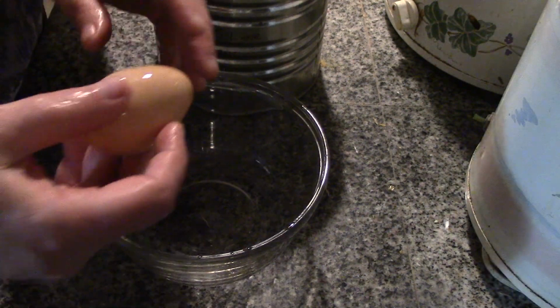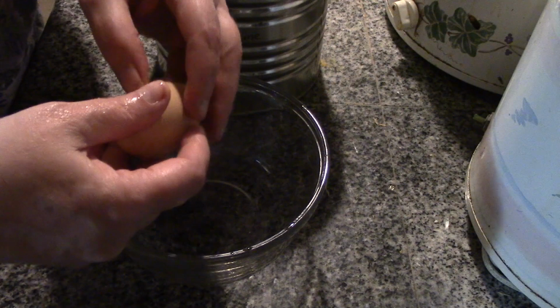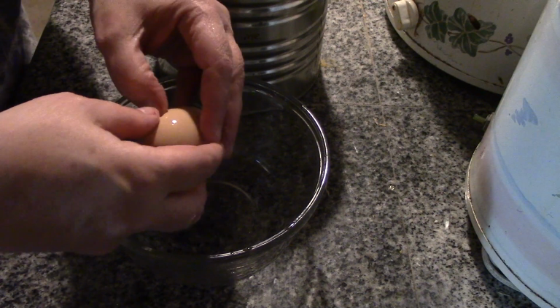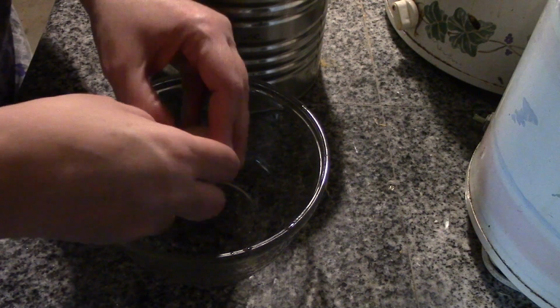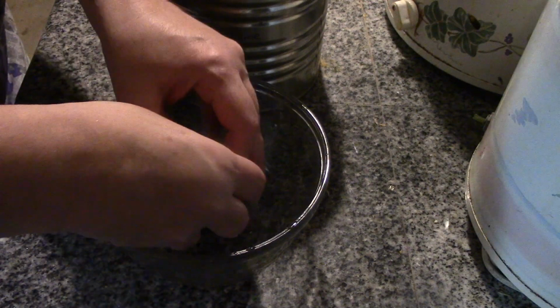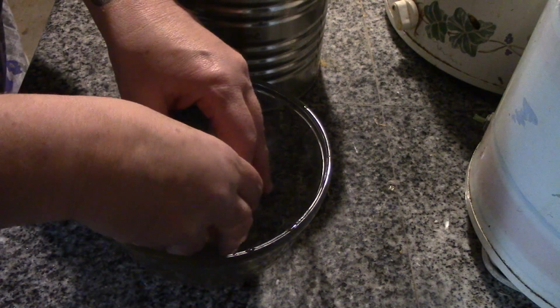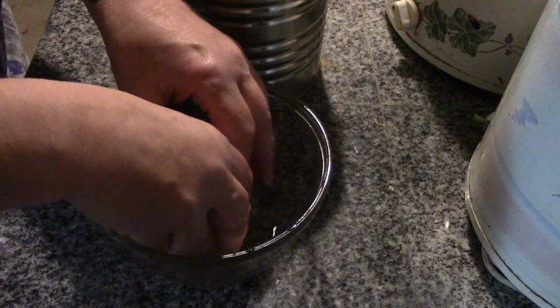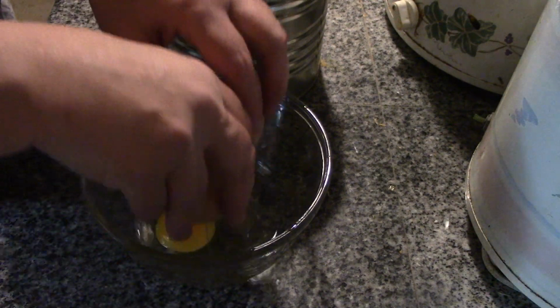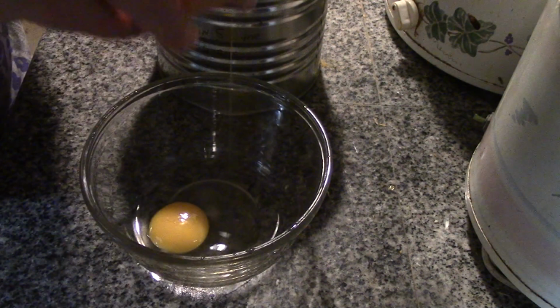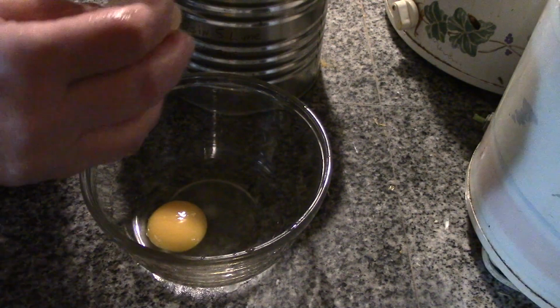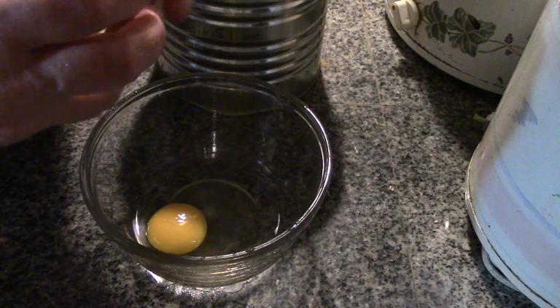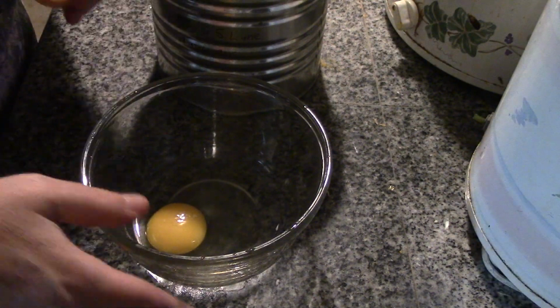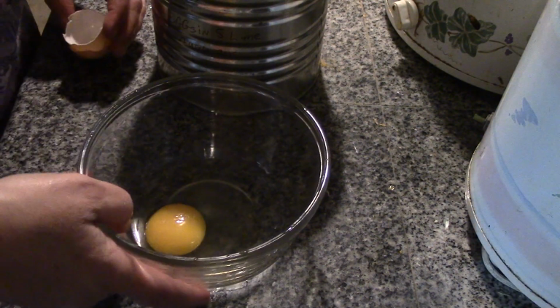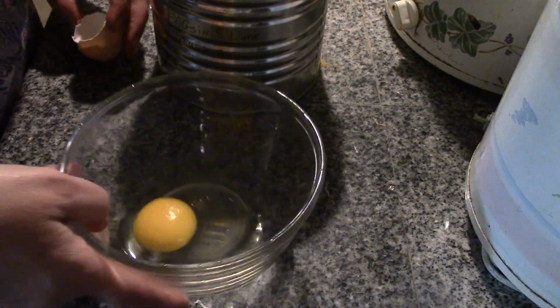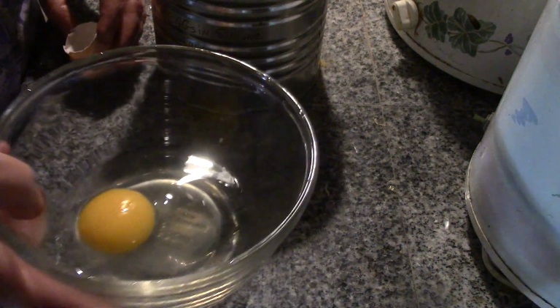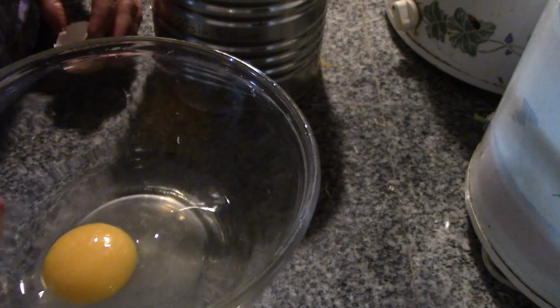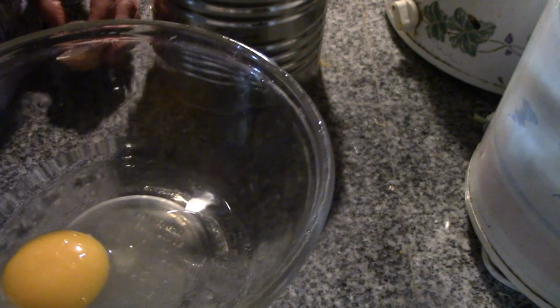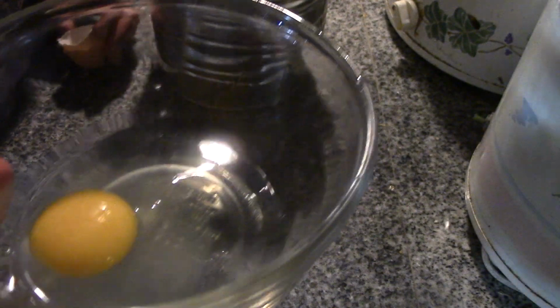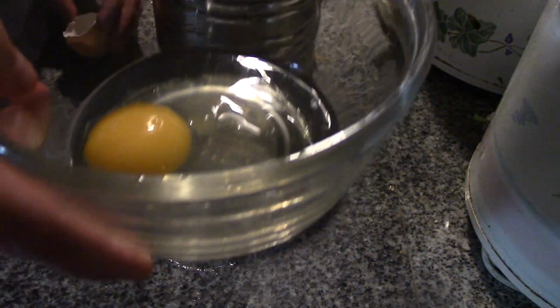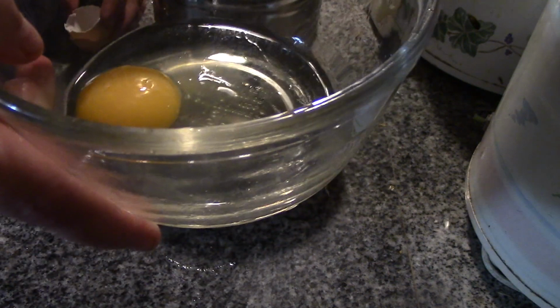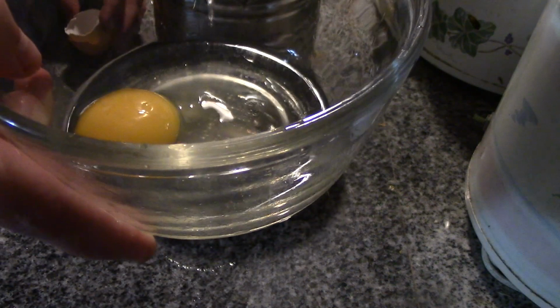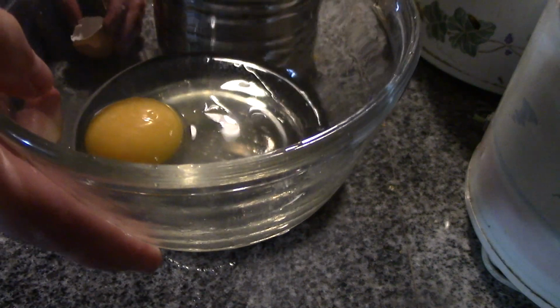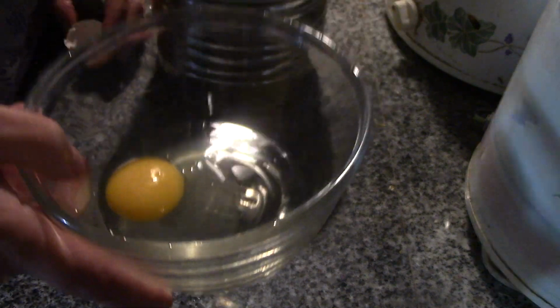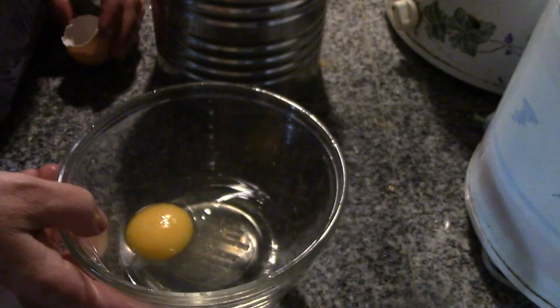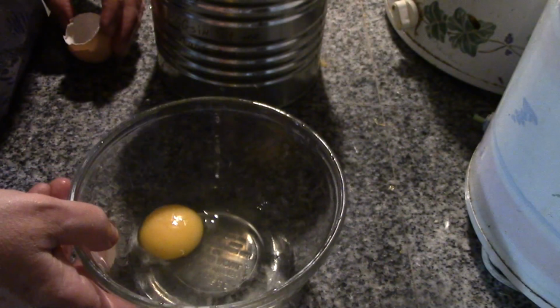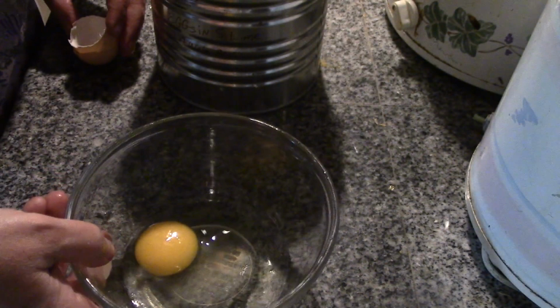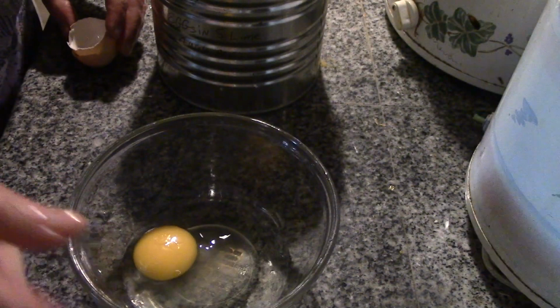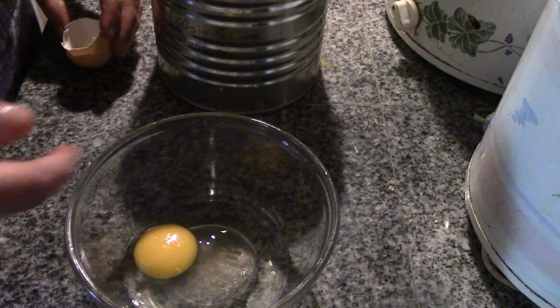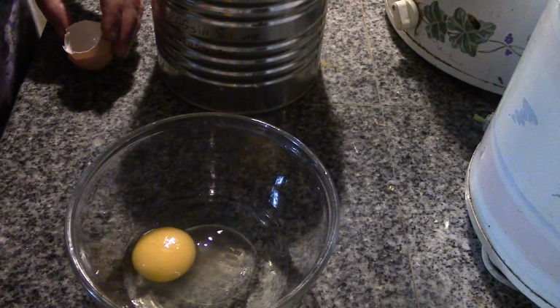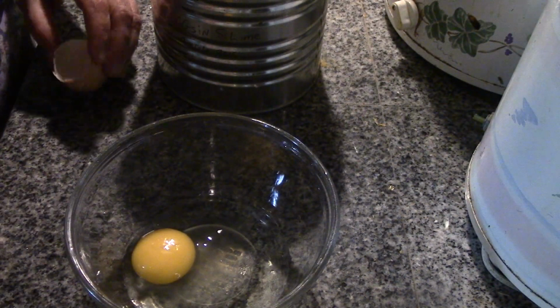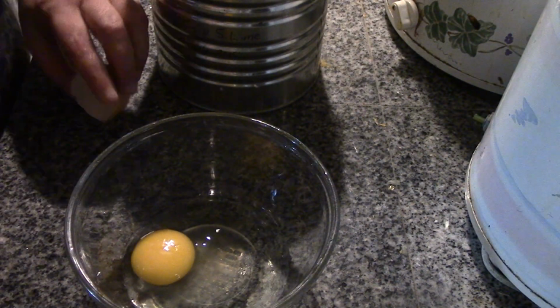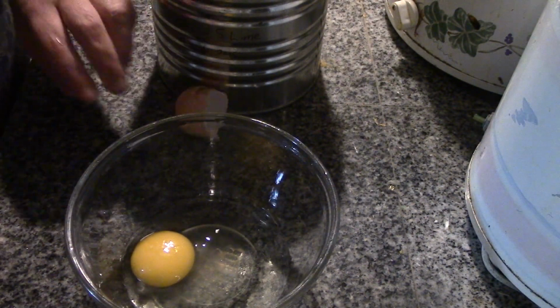Crack. And look at that — a beautiful egg. Three months old. Excellent.